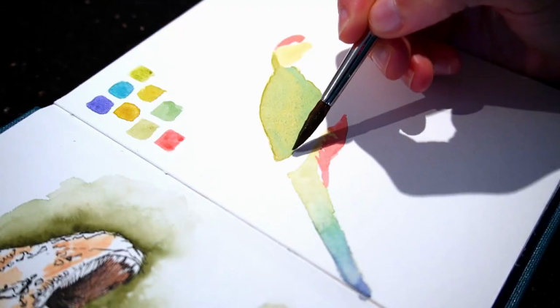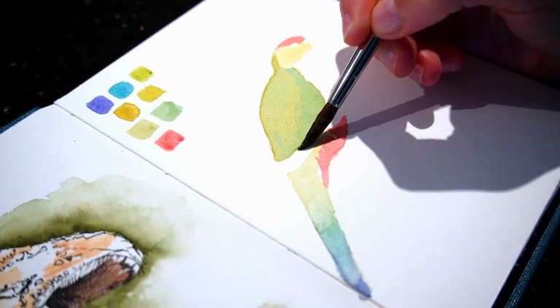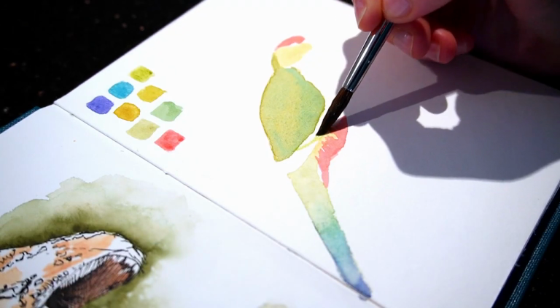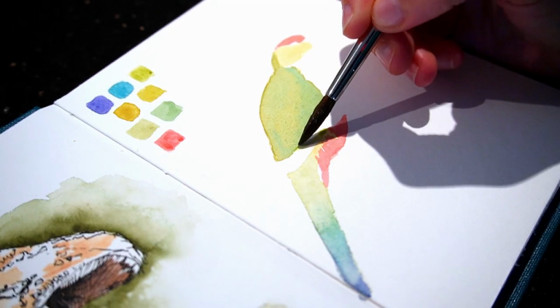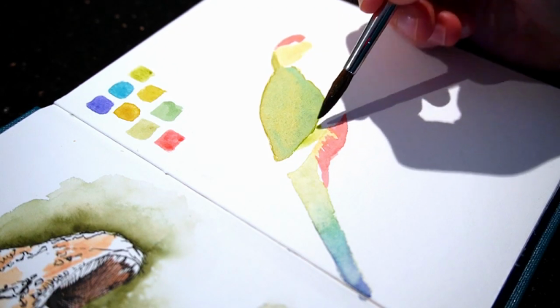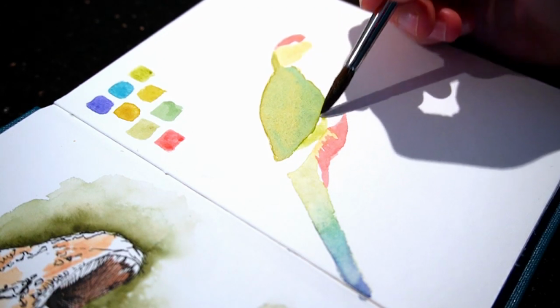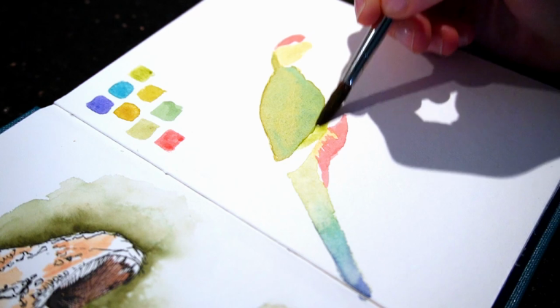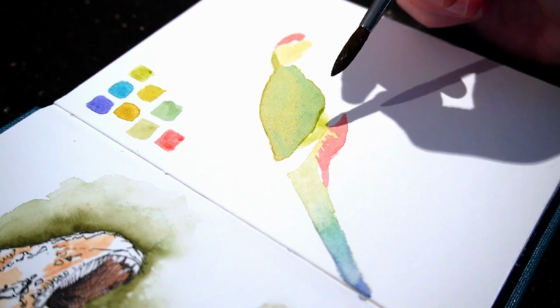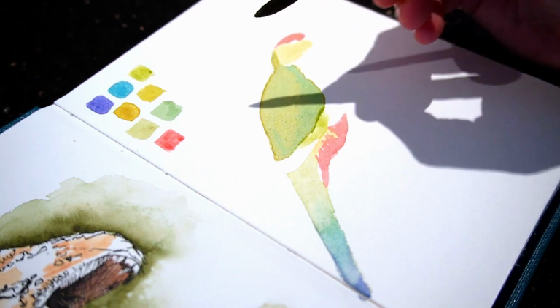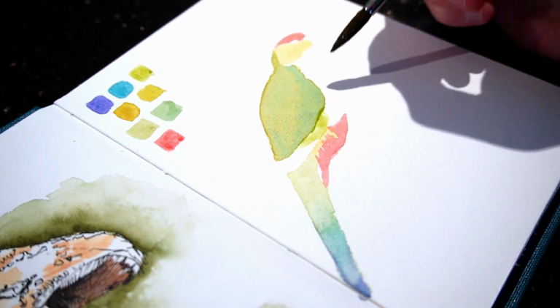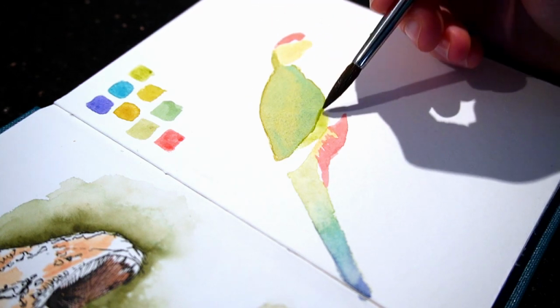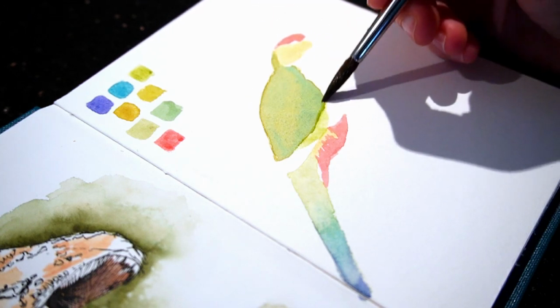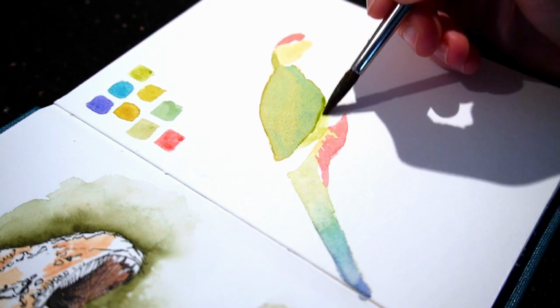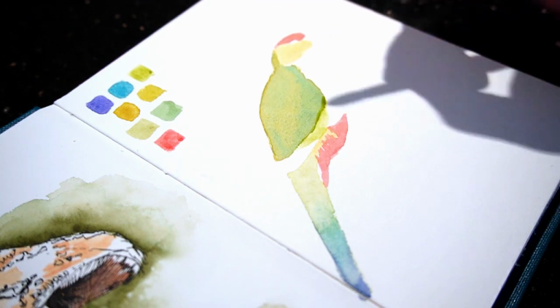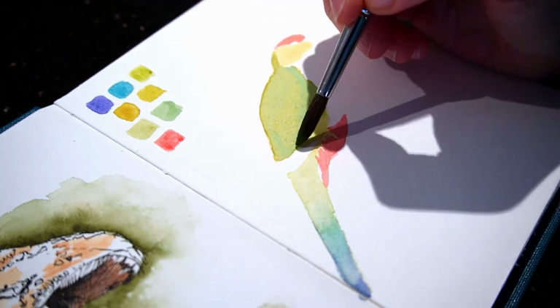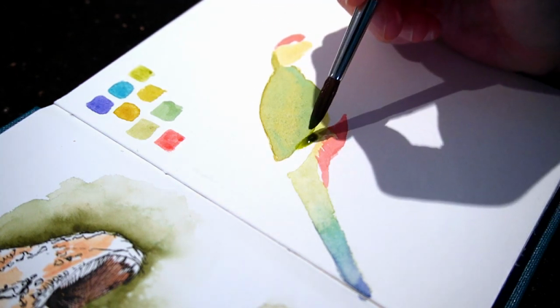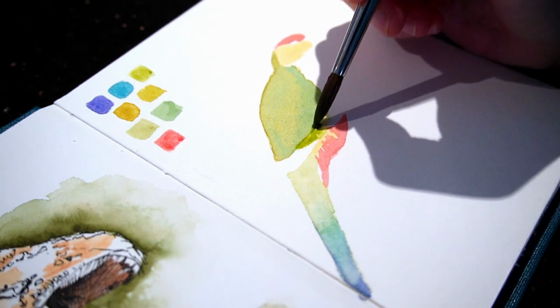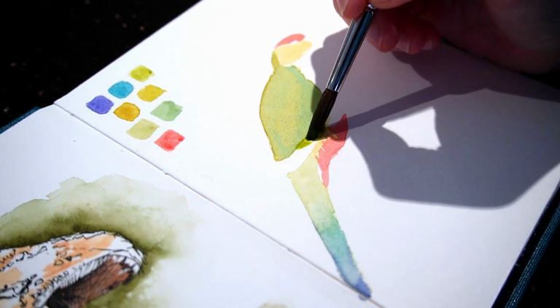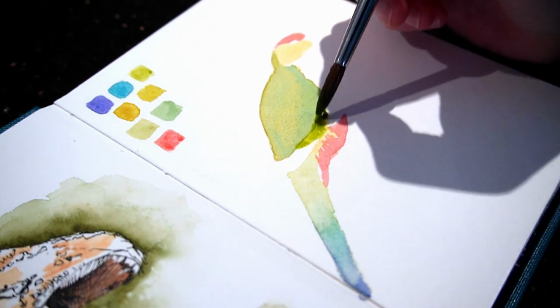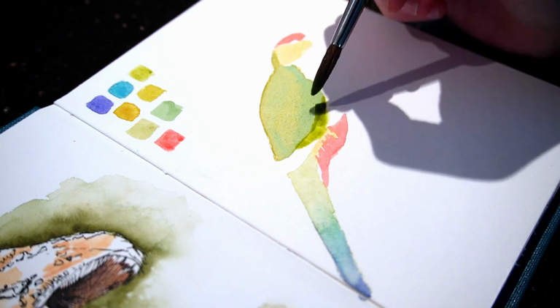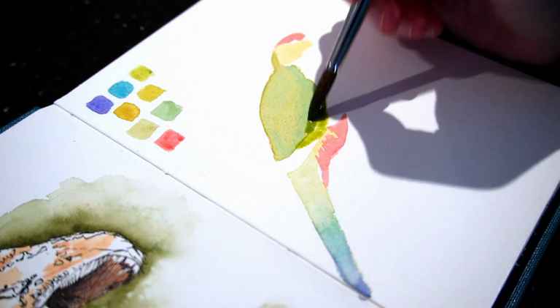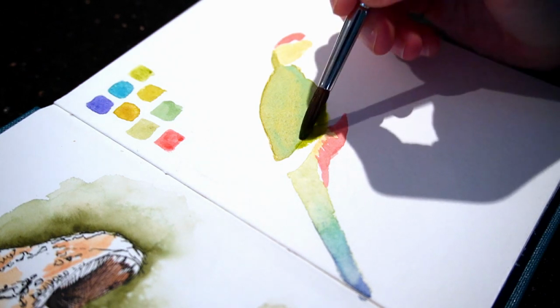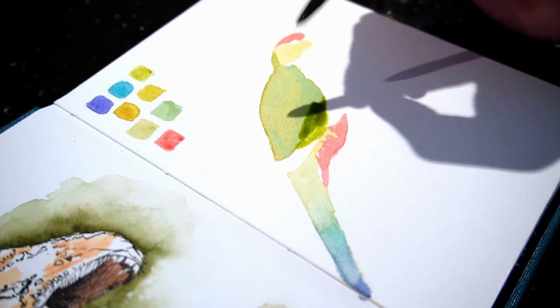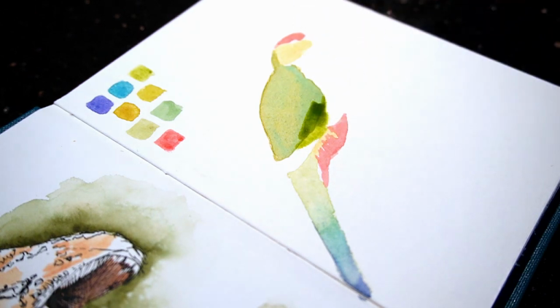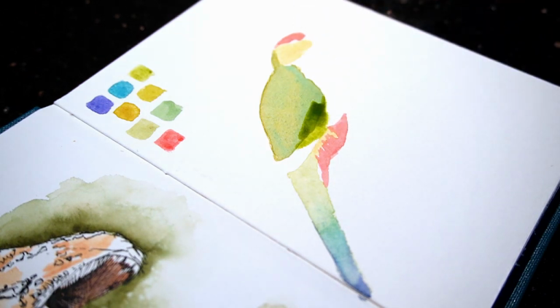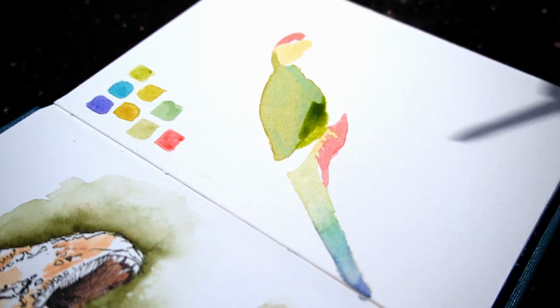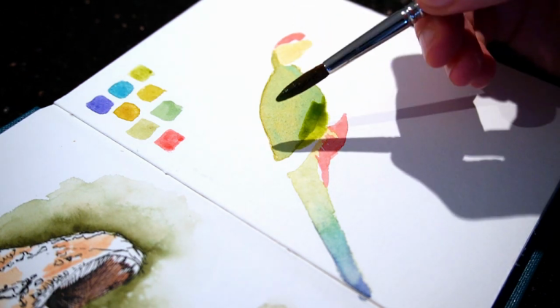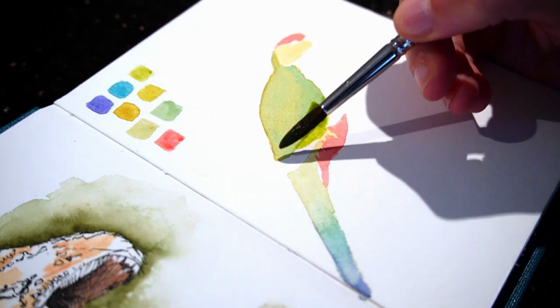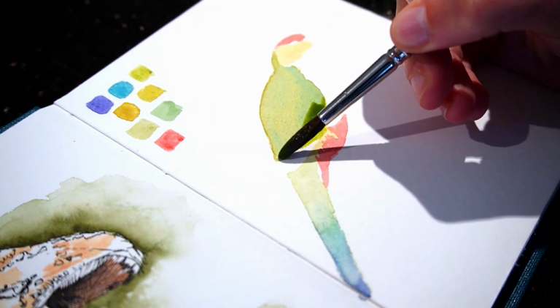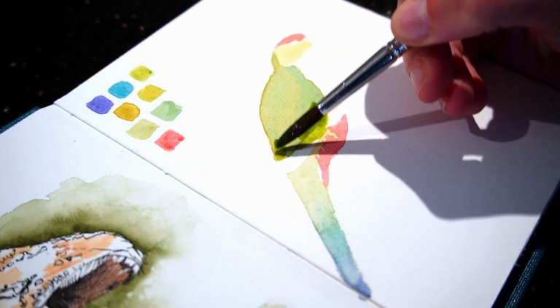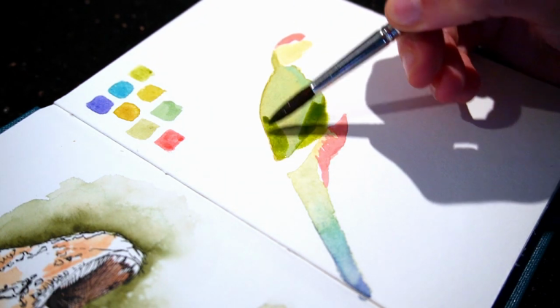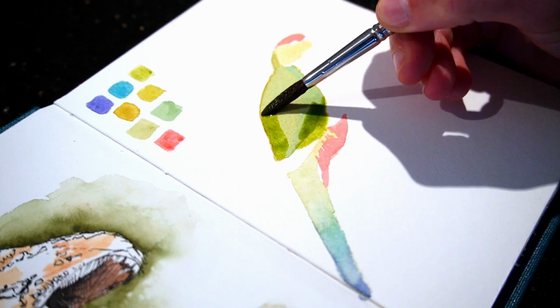I noticed here that the green wing shape needs to be expanded a bit so that the yellow is against it without a gap. I fix that by adding another layer of green and also add a touch of blue to the wing edge while that's wet.